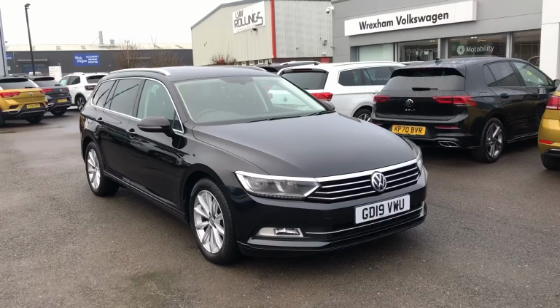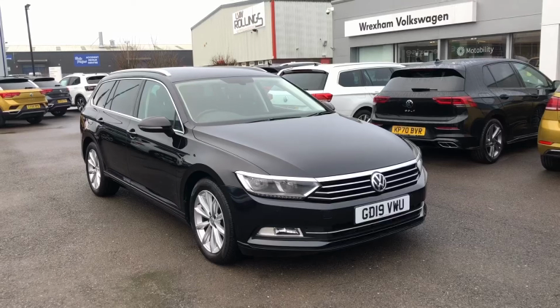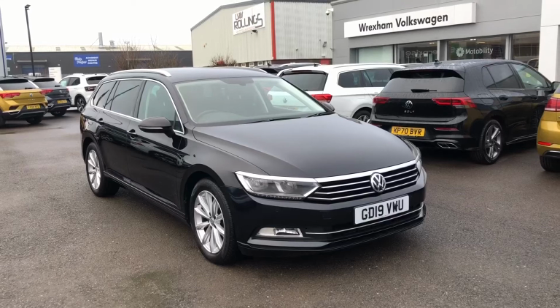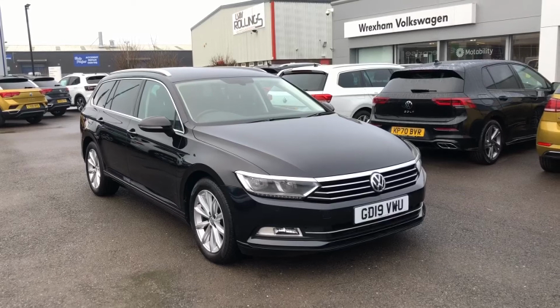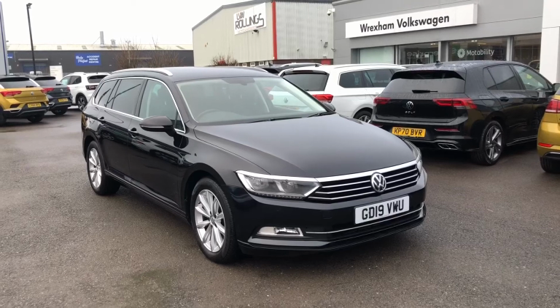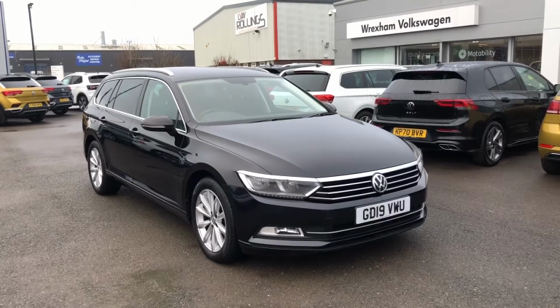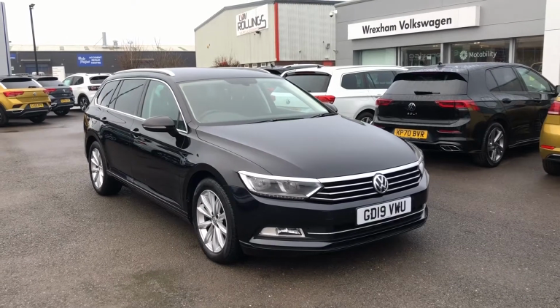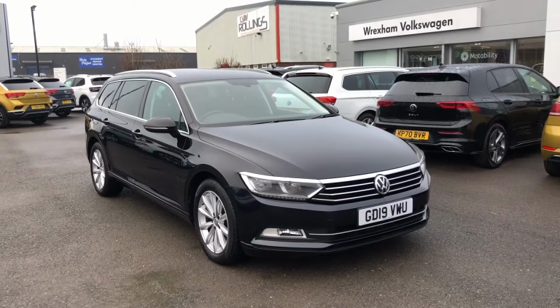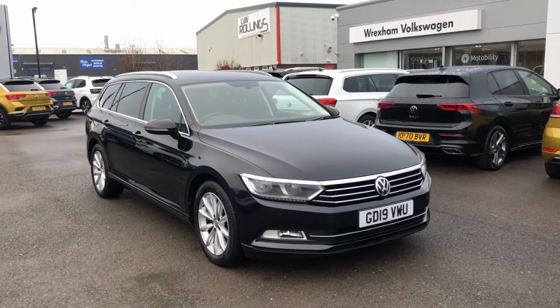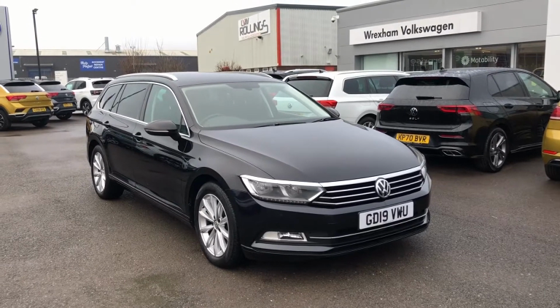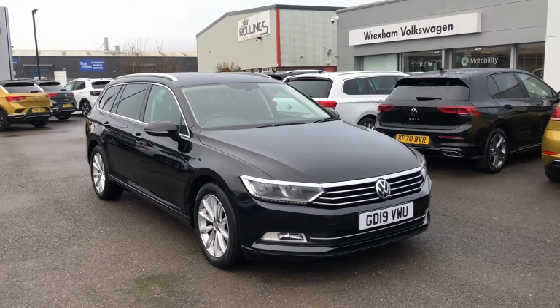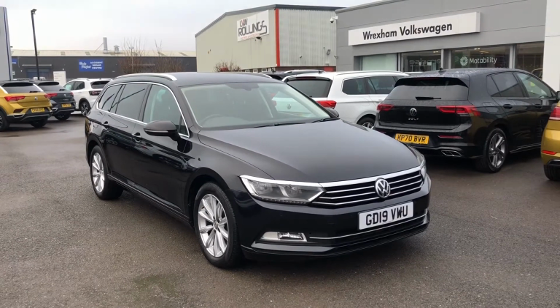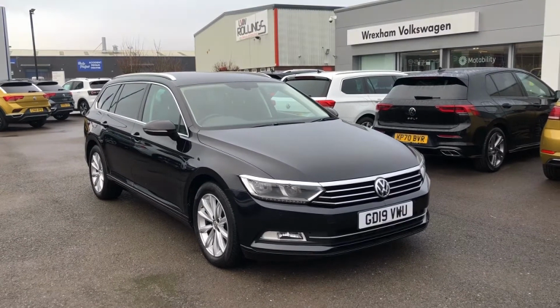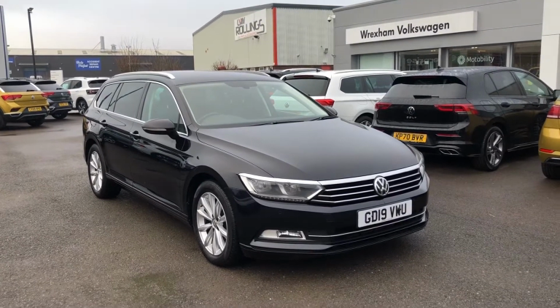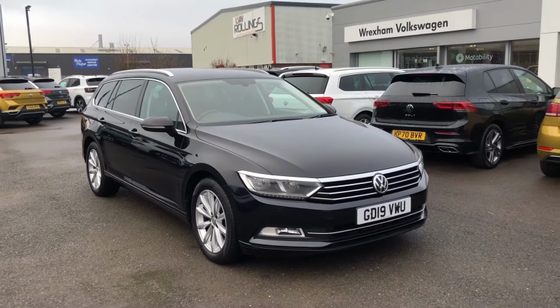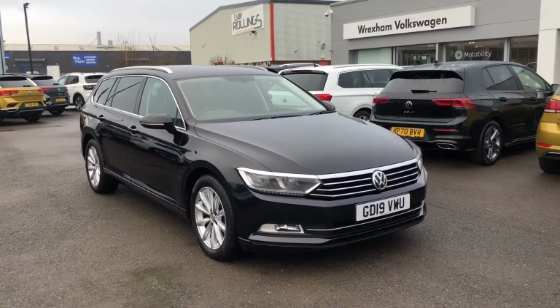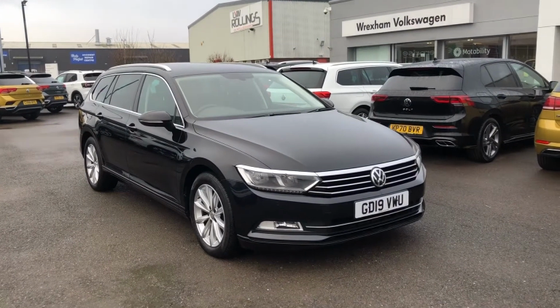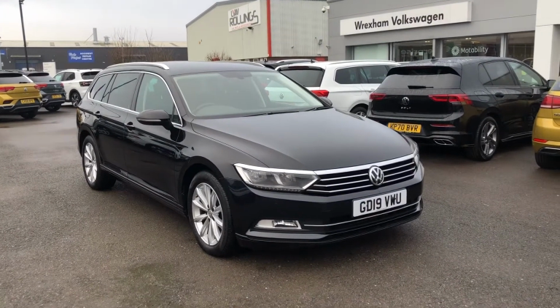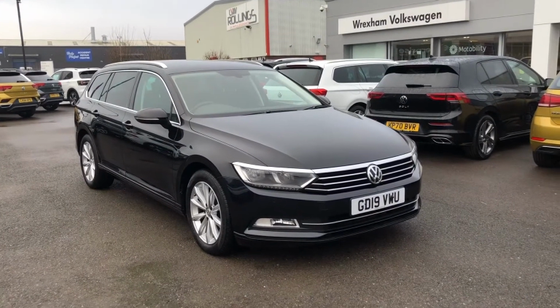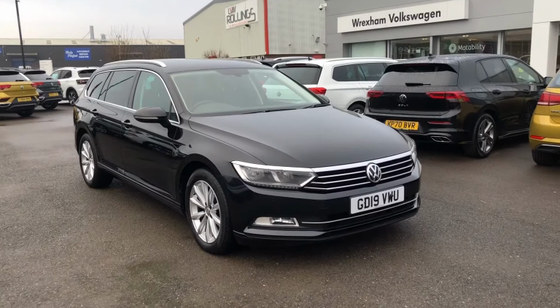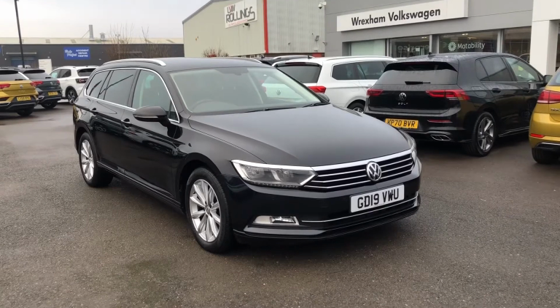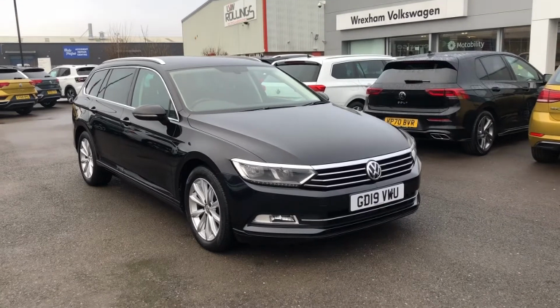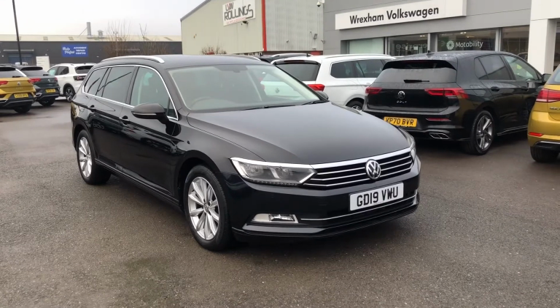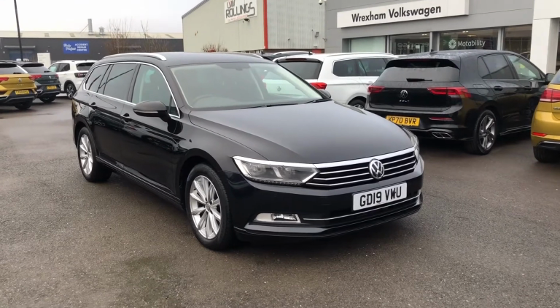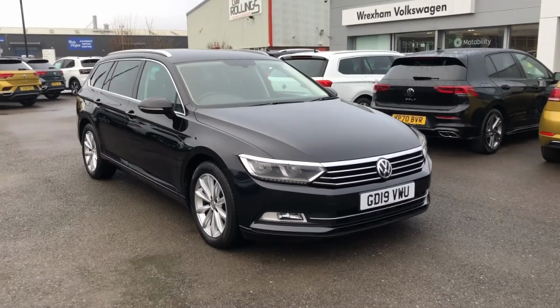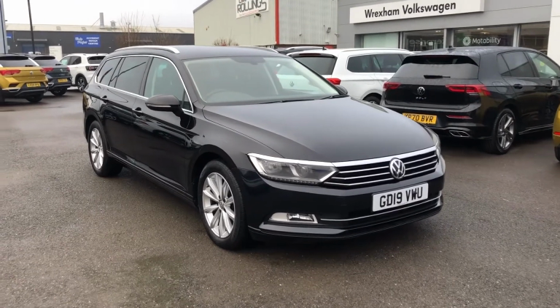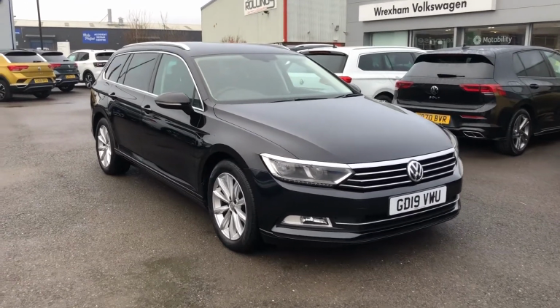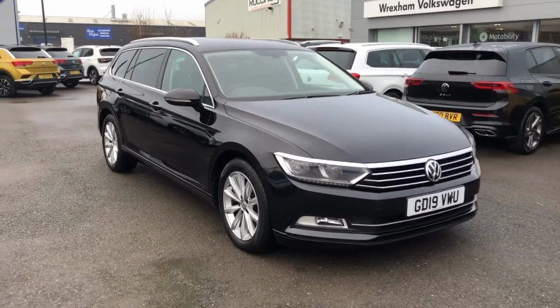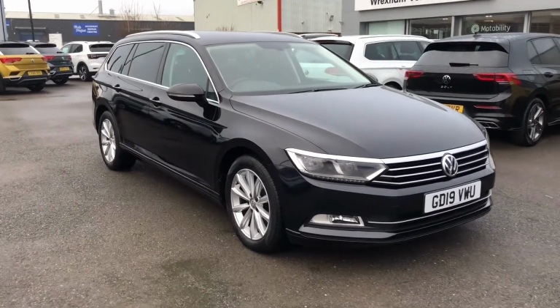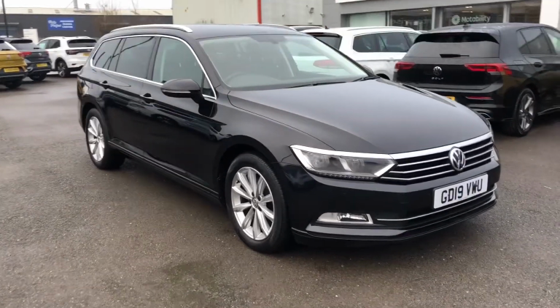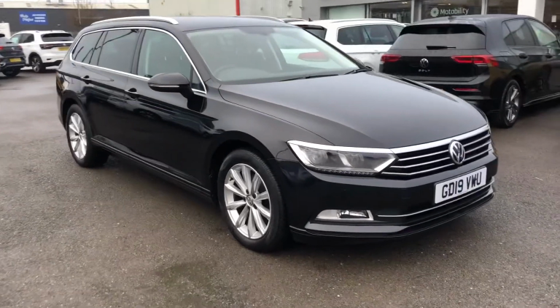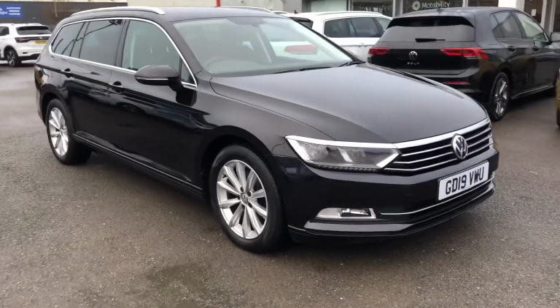Hi and welcome to Wrexham Volkswagen. Today I'm going to show you around this Volkswagen Passat. This is the SE Business Estate 2 litre diesel, finished in deep black pearlescent paint.